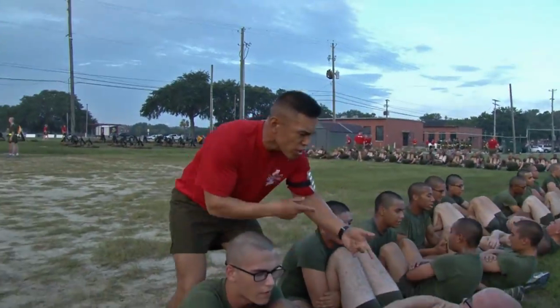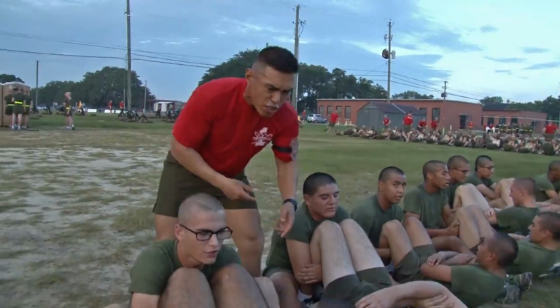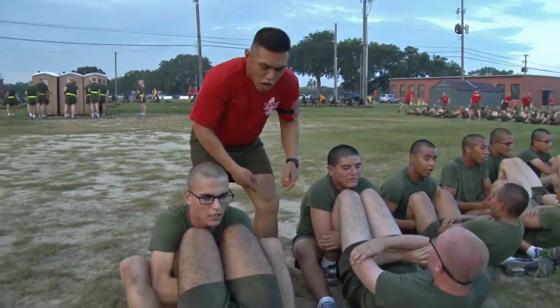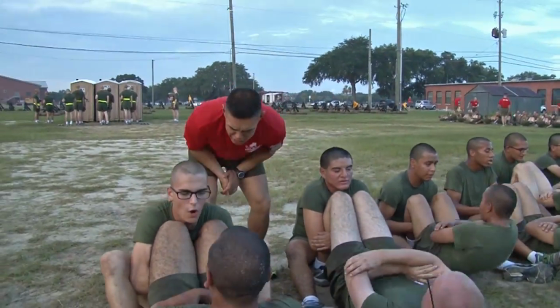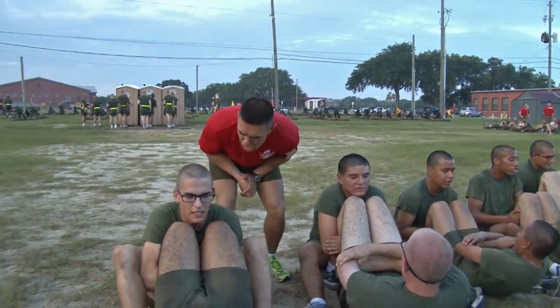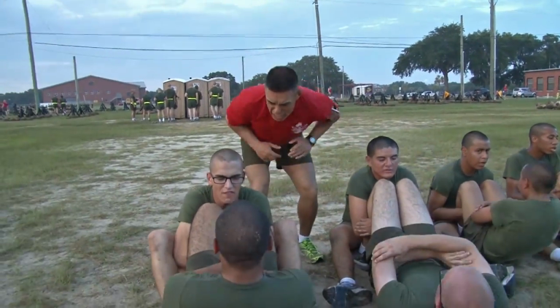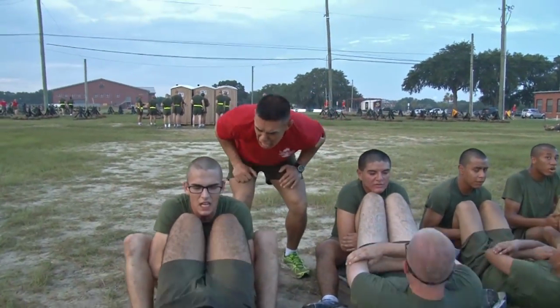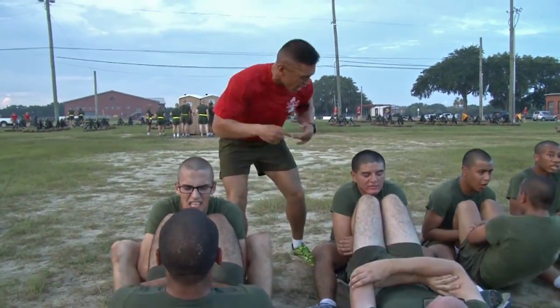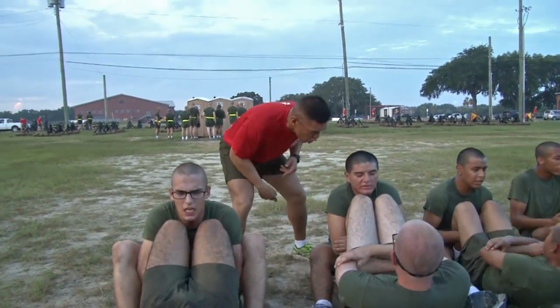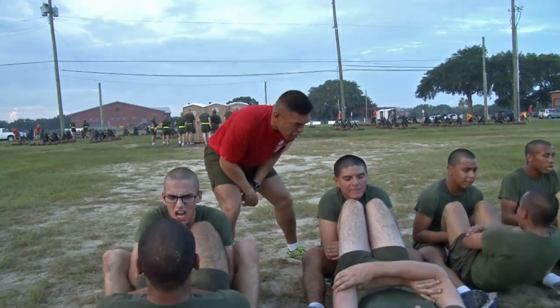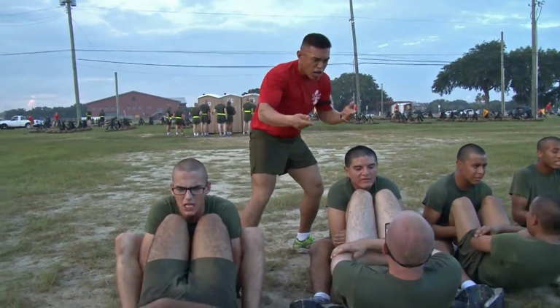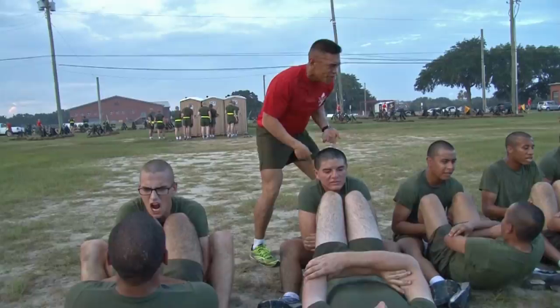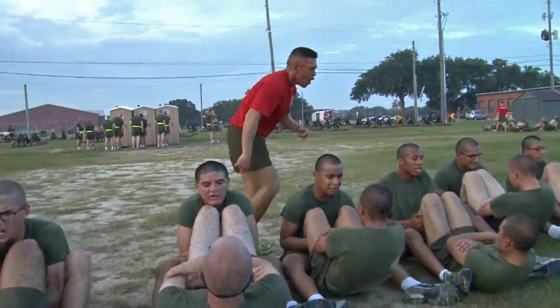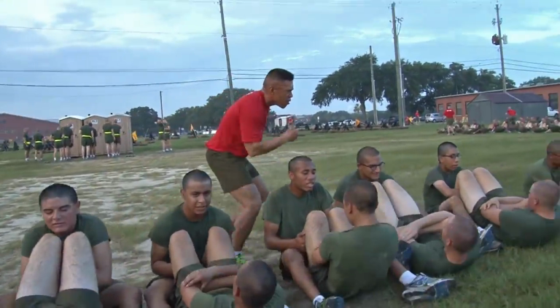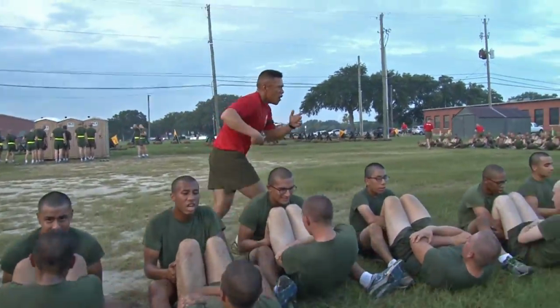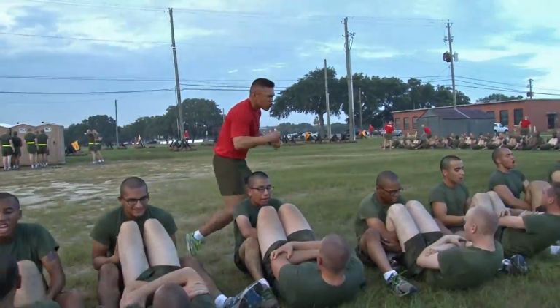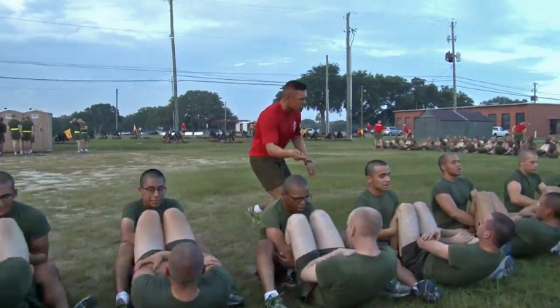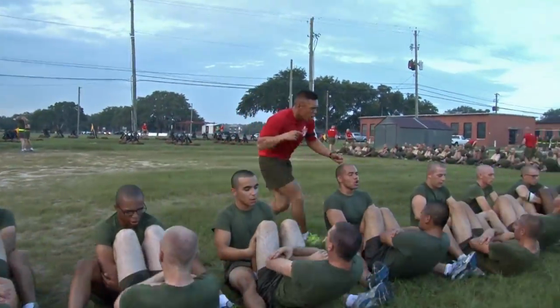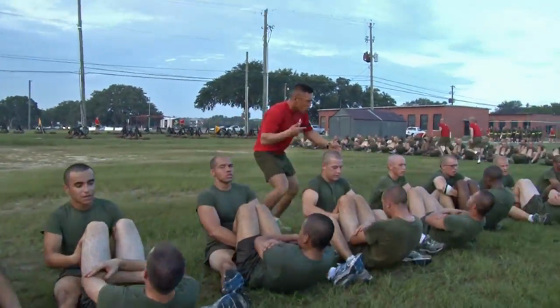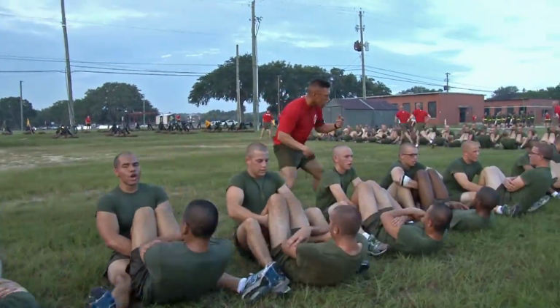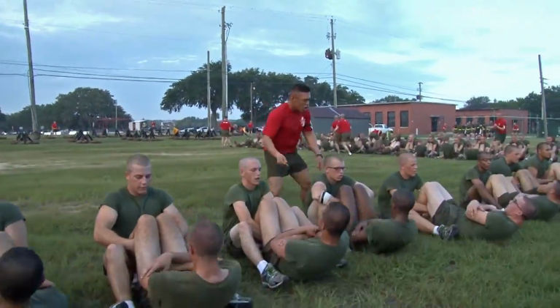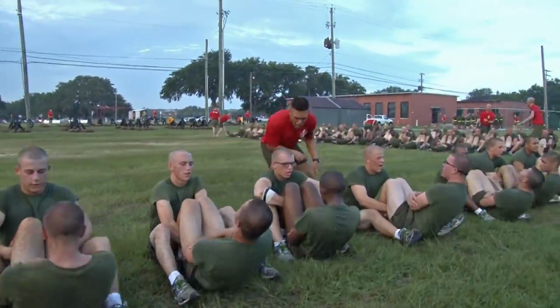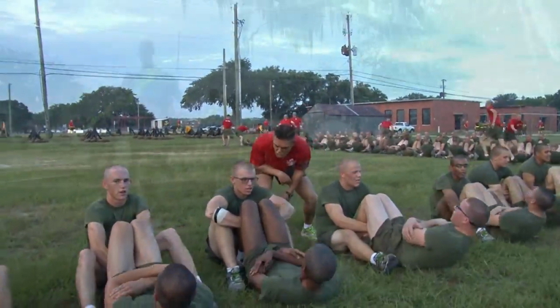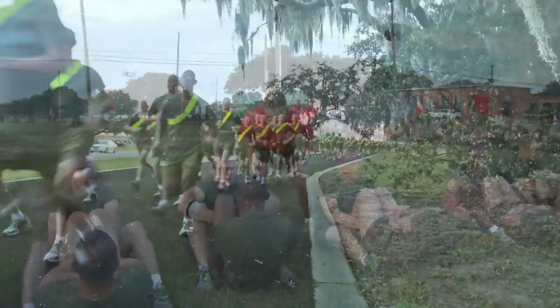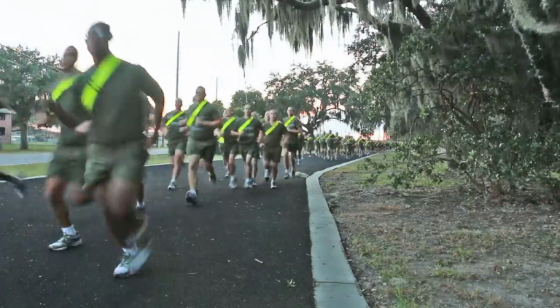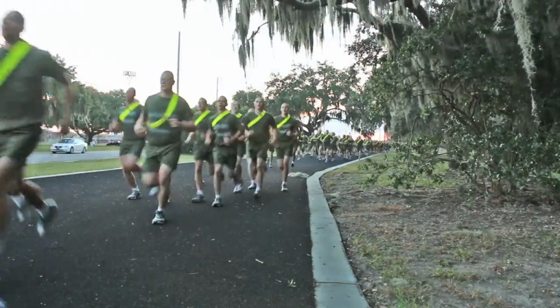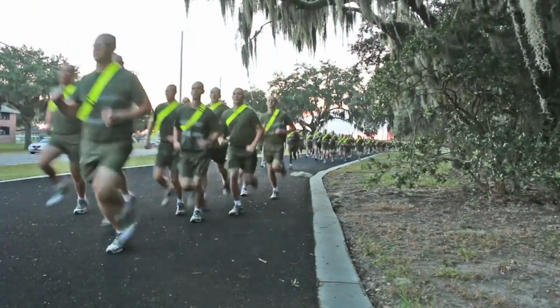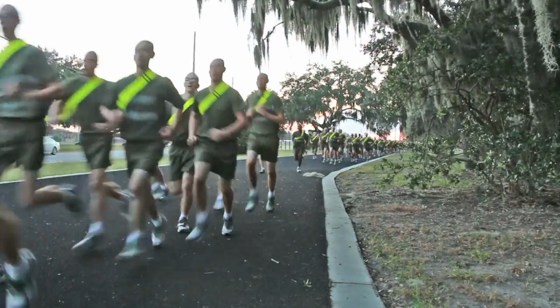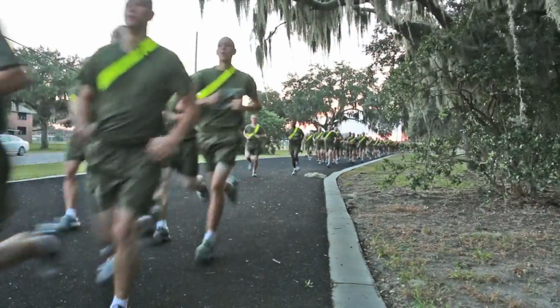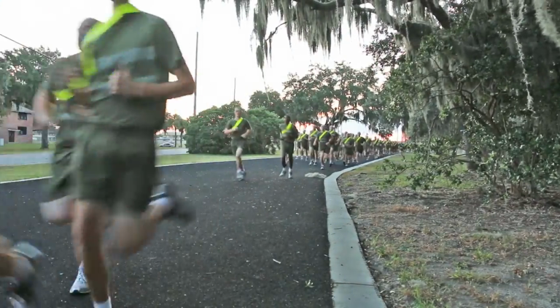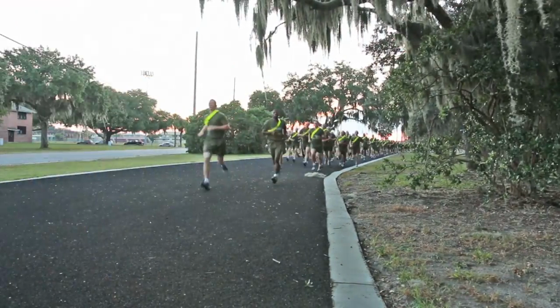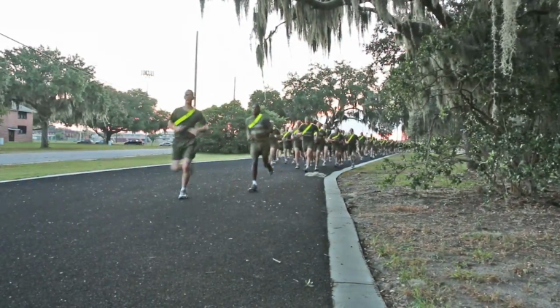Count louder! 16, 17, 18, 19, 20, 21, 22.